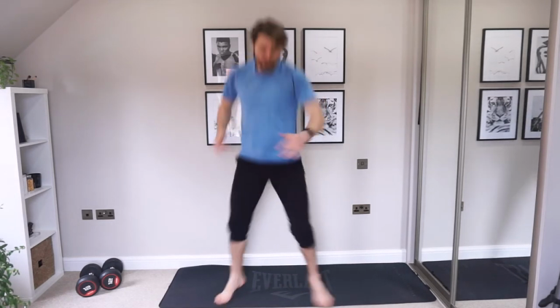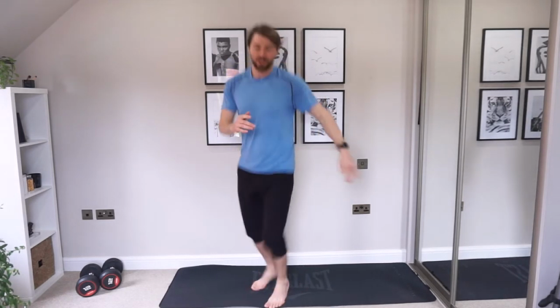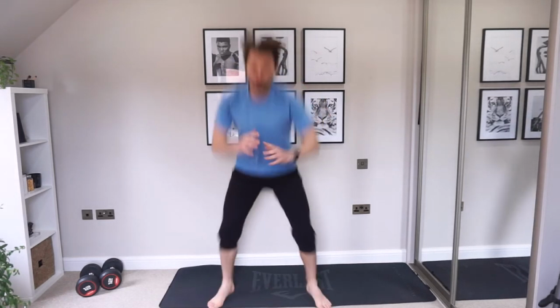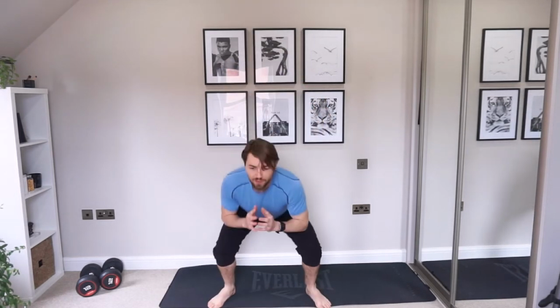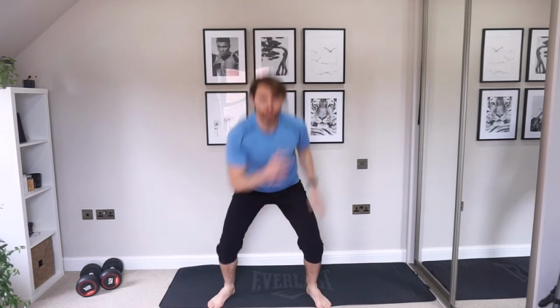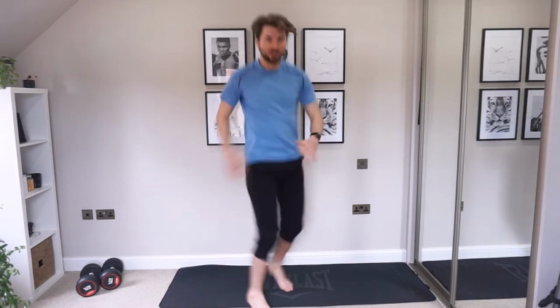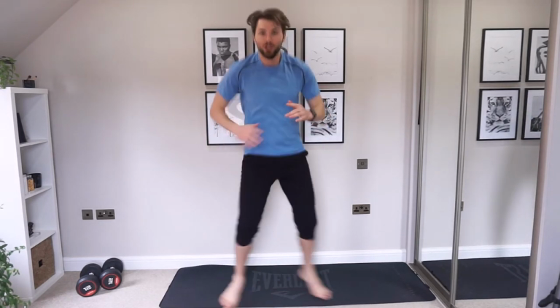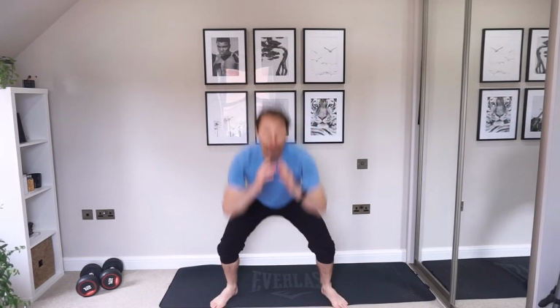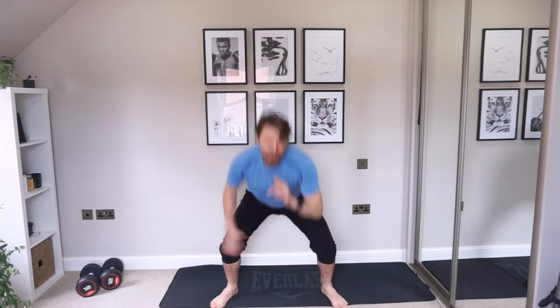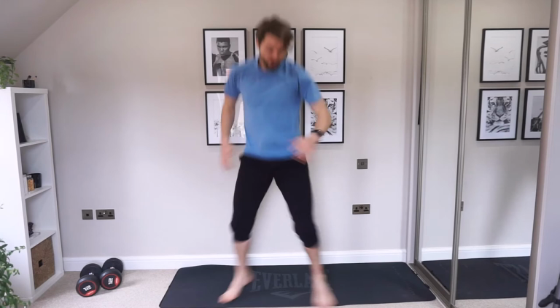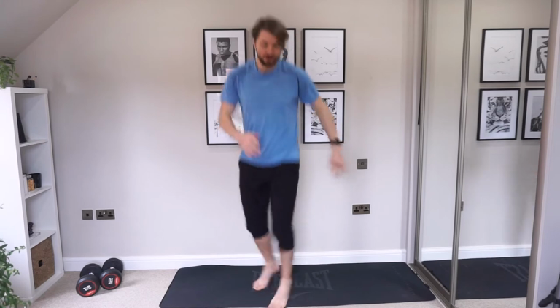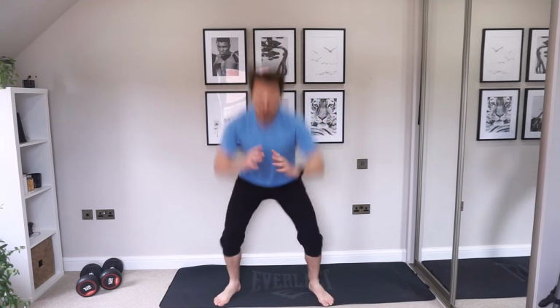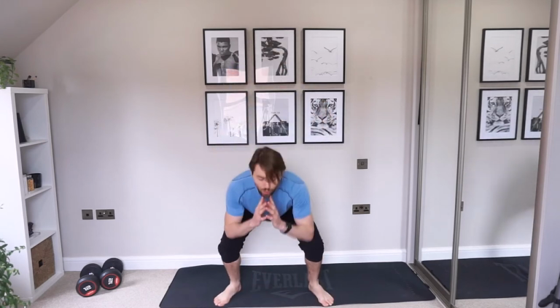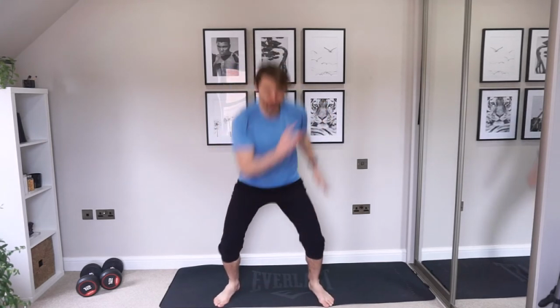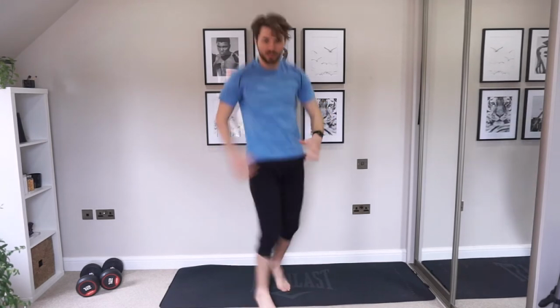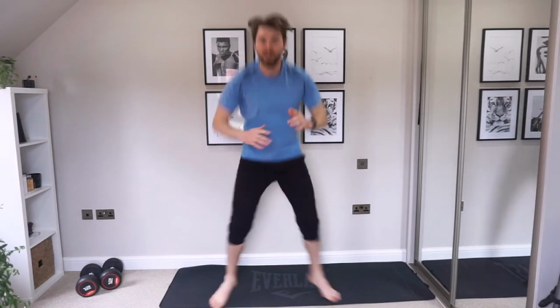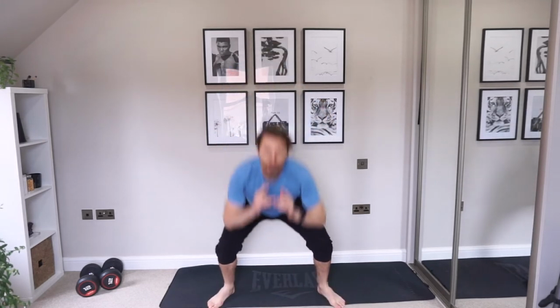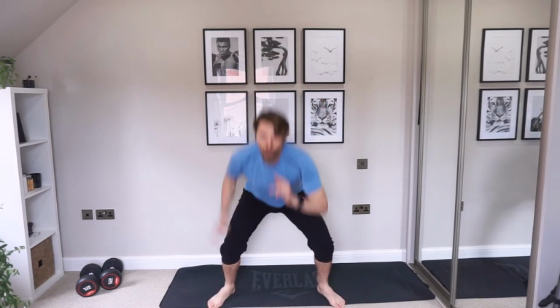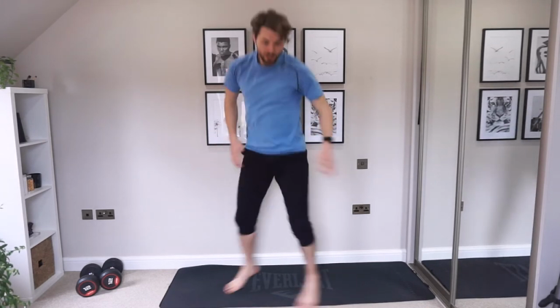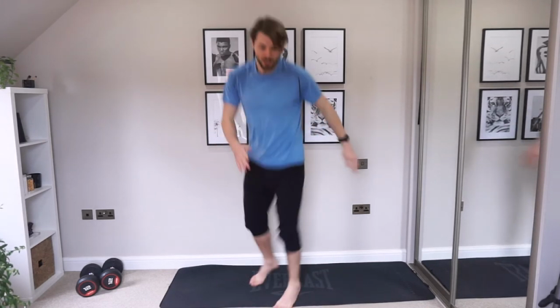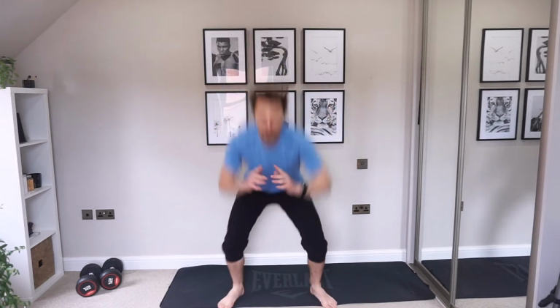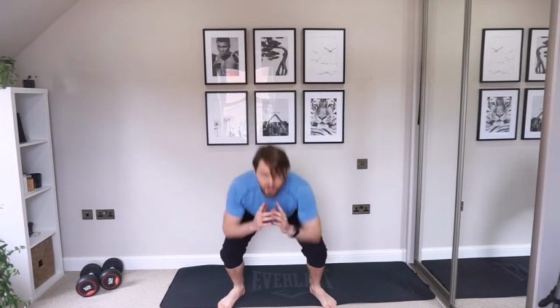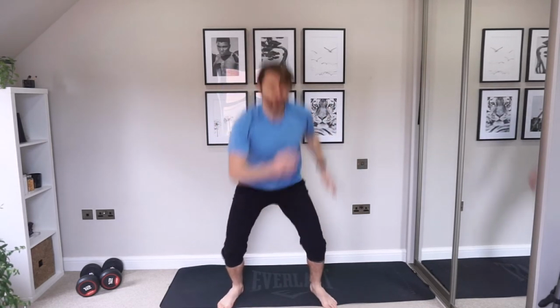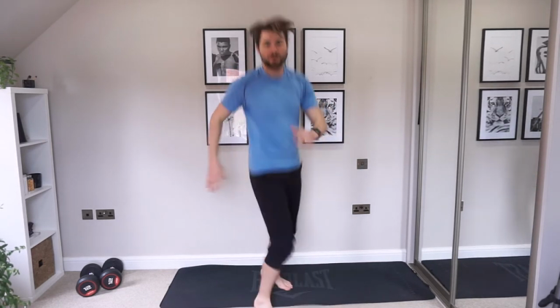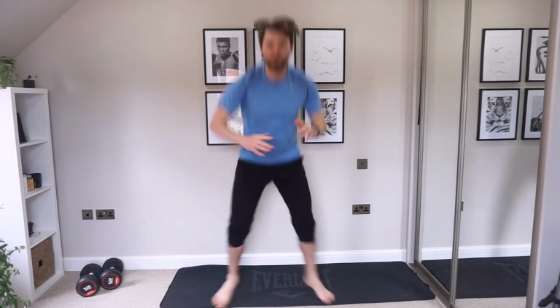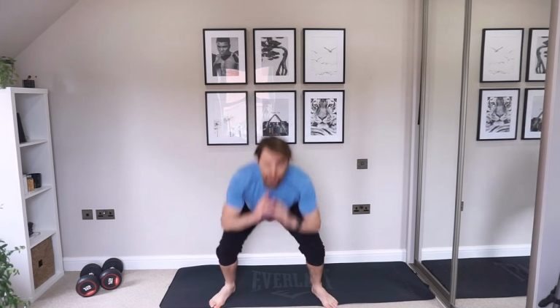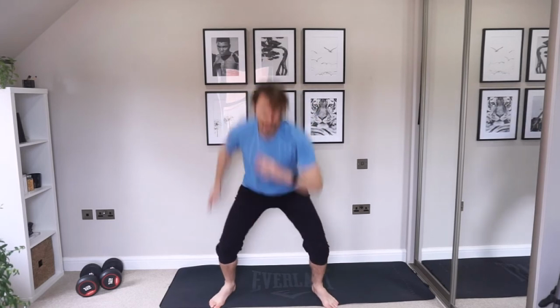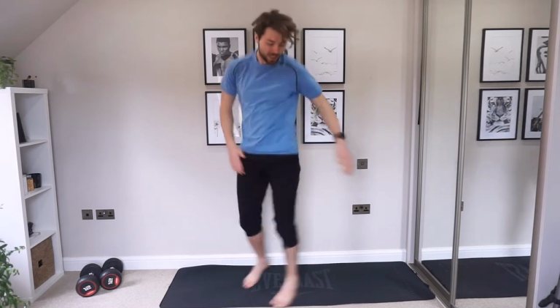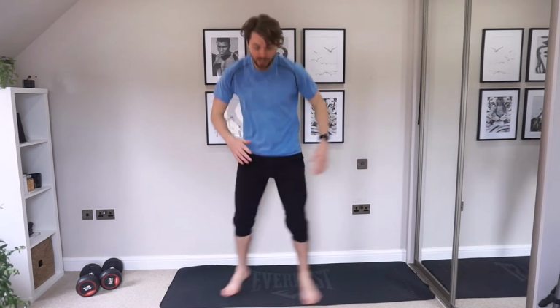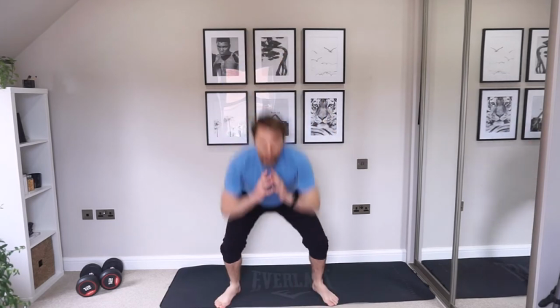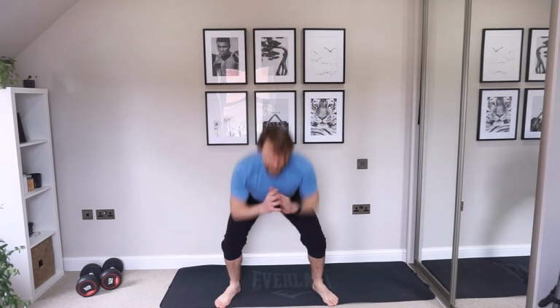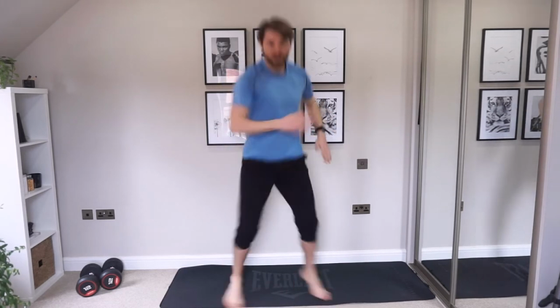If you need to pause this video, take a deep breath, have a bit more rest — go for it. Grab a drink if you need at any time.